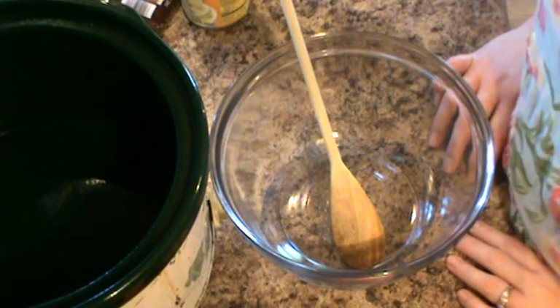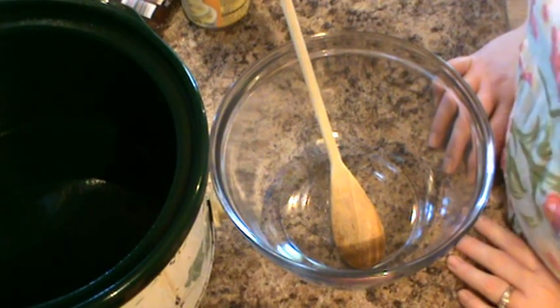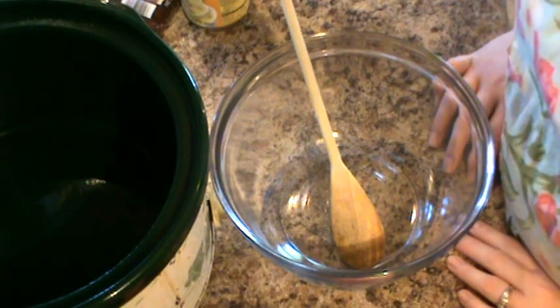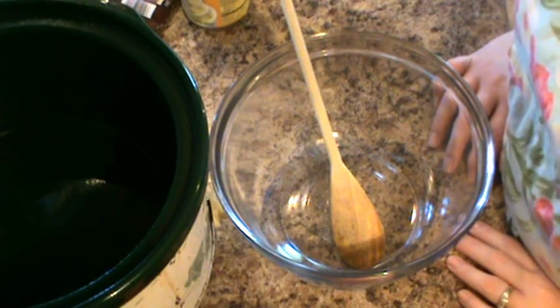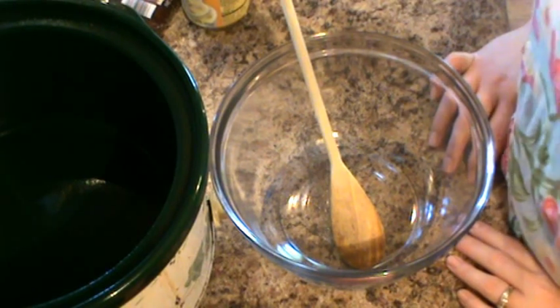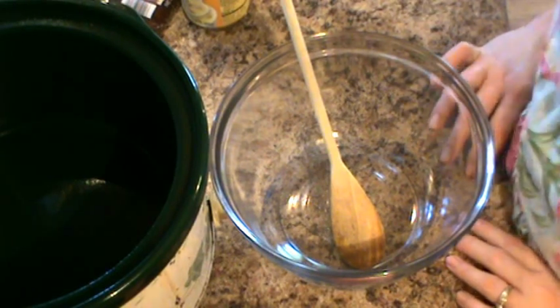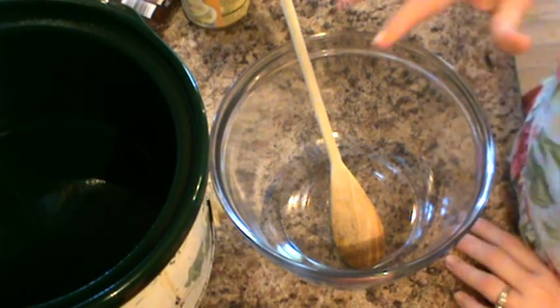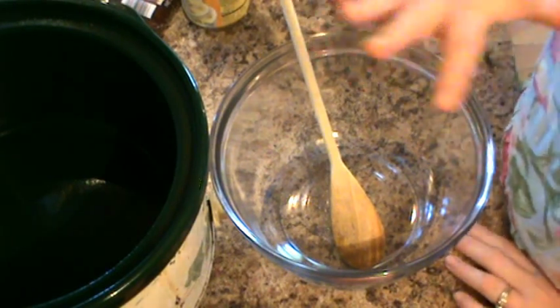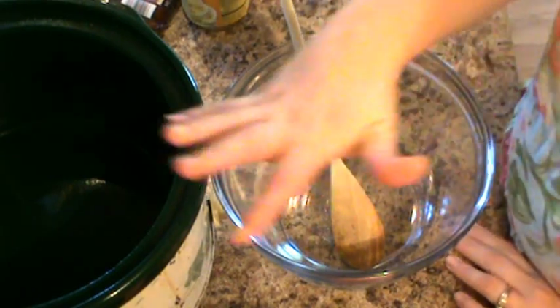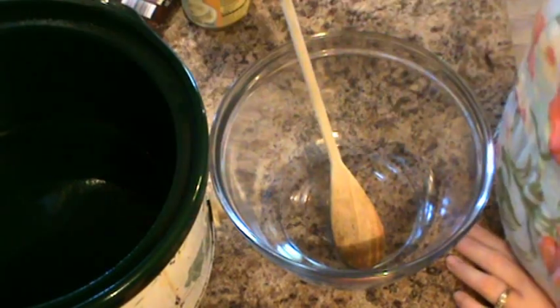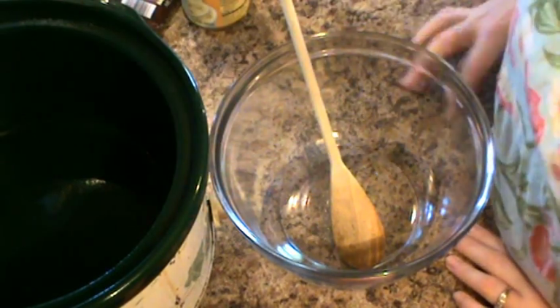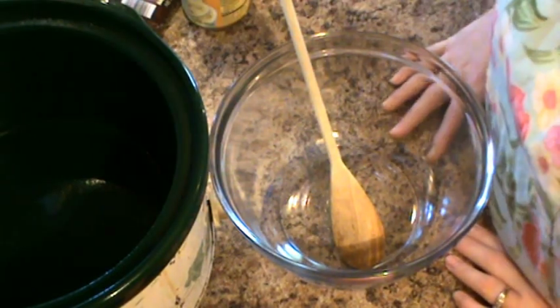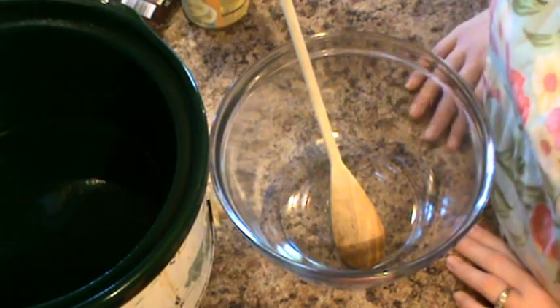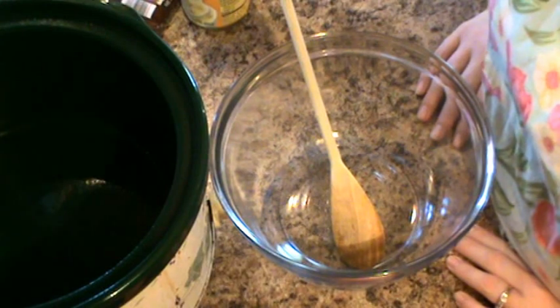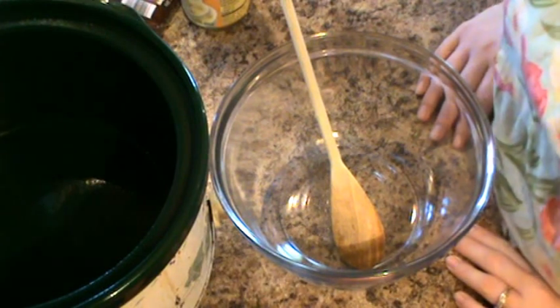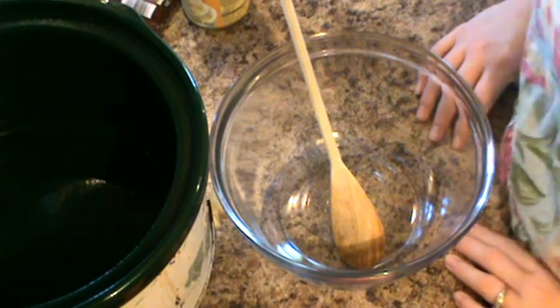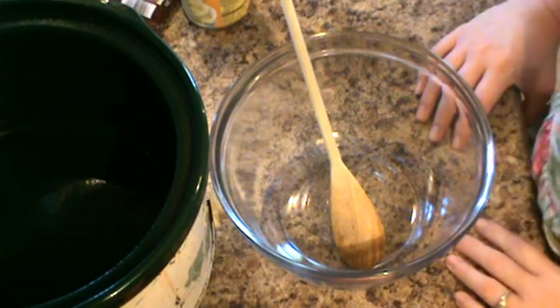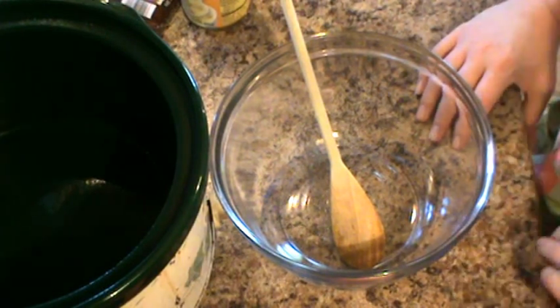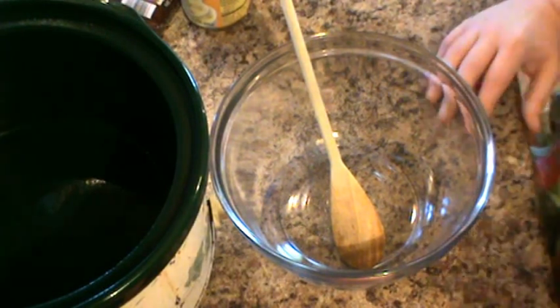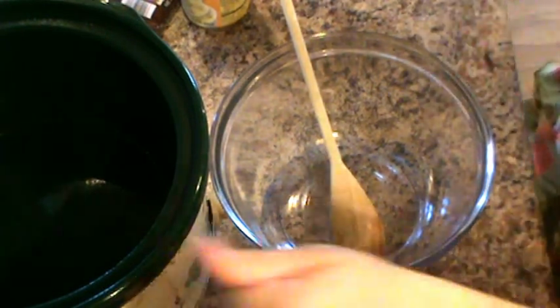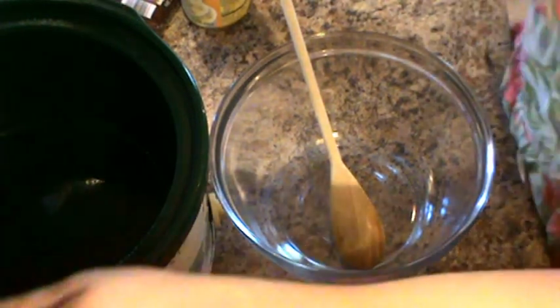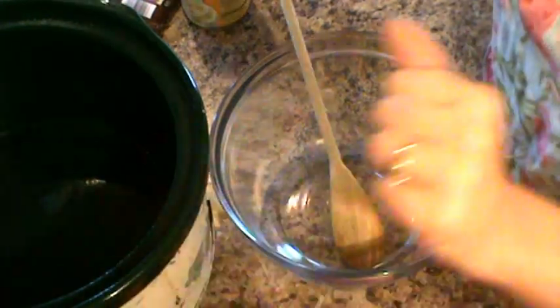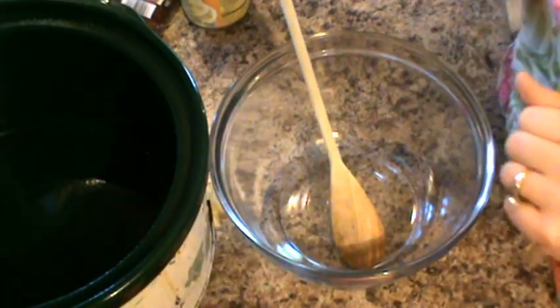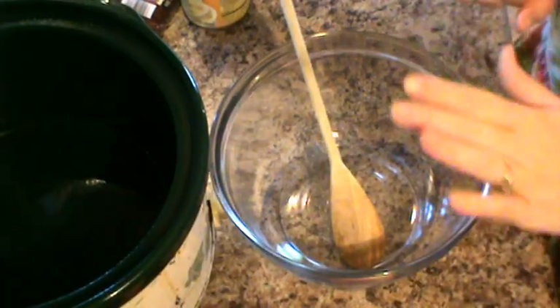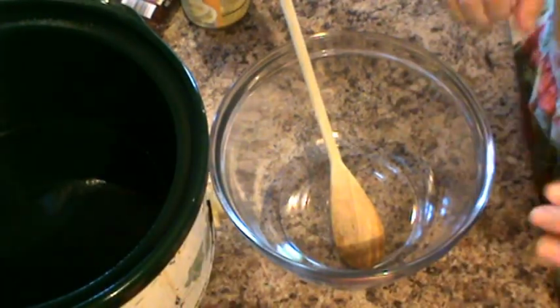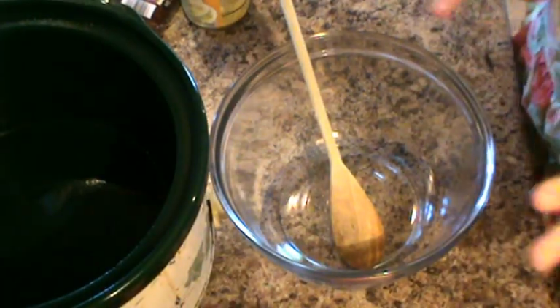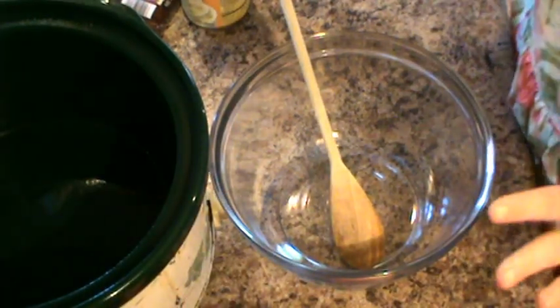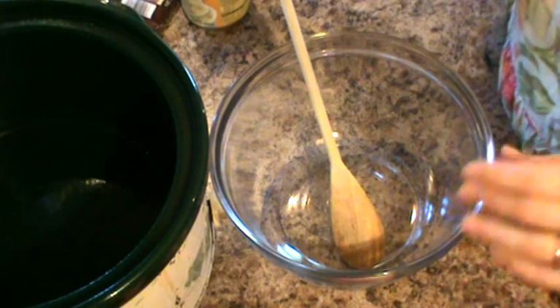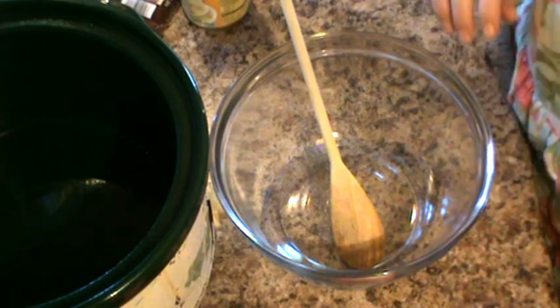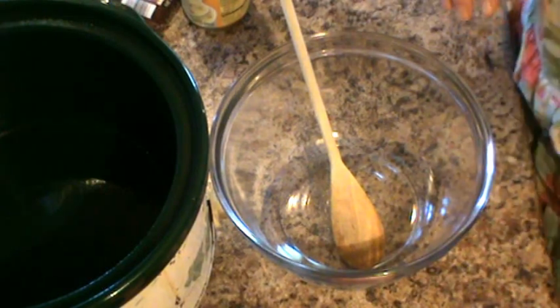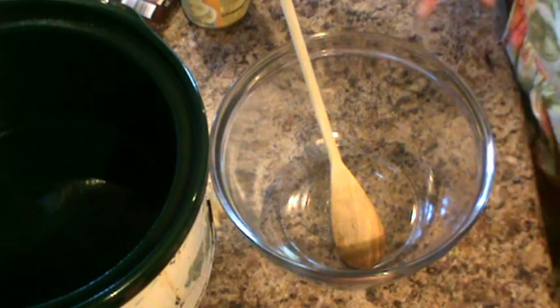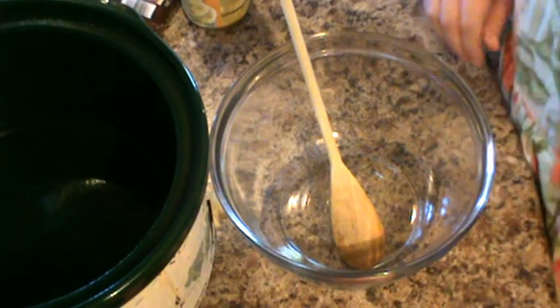This is another one of those recipes that you can just put together in your crock pot the night before, stick it in your insert in the morning, turn it on and leave it alone. And it has just a few steps.